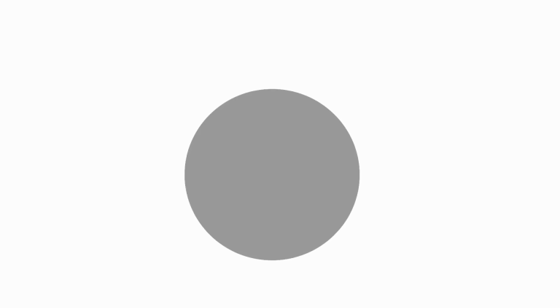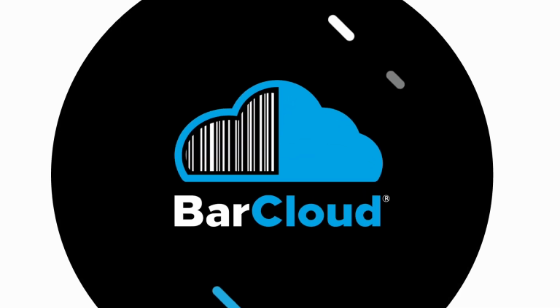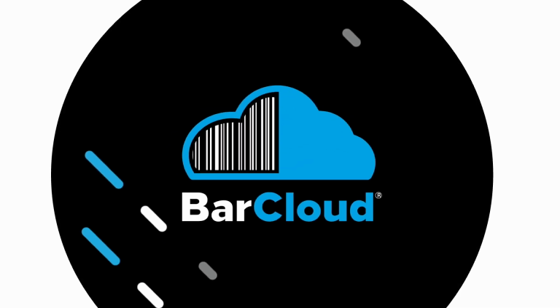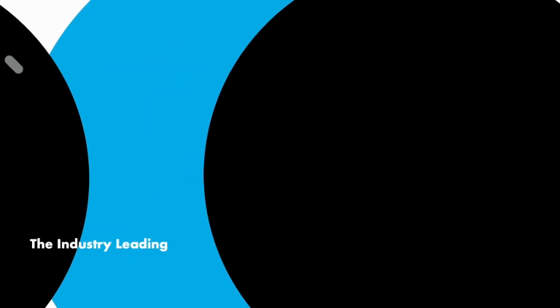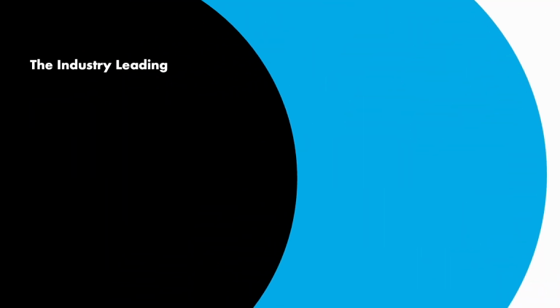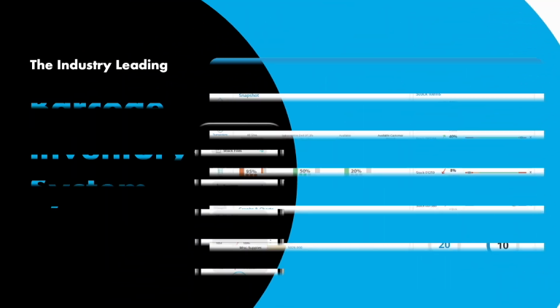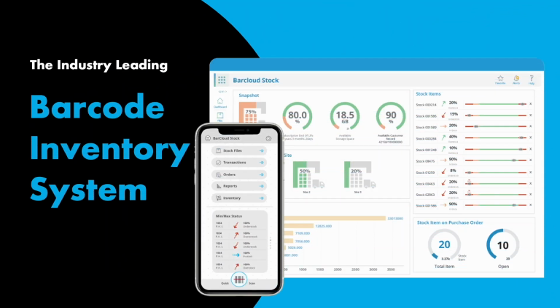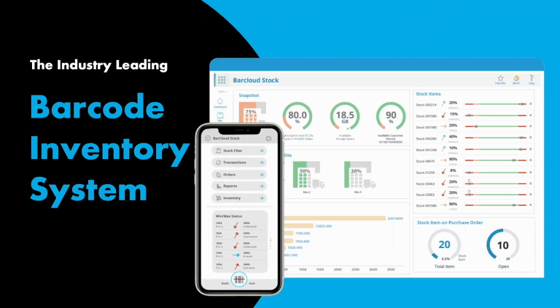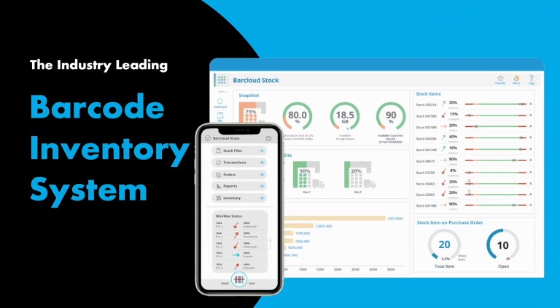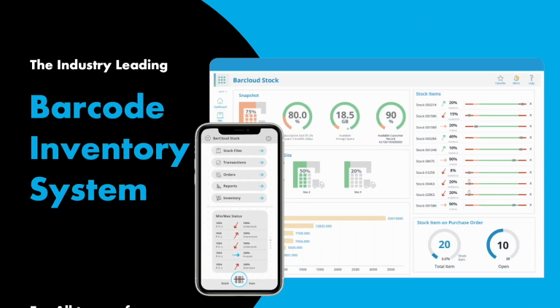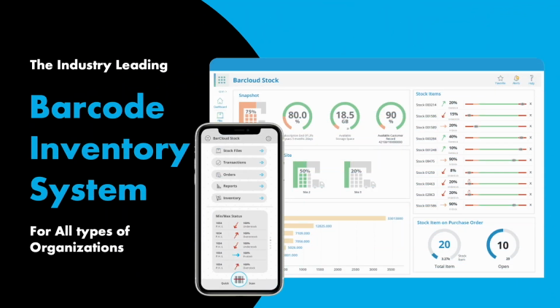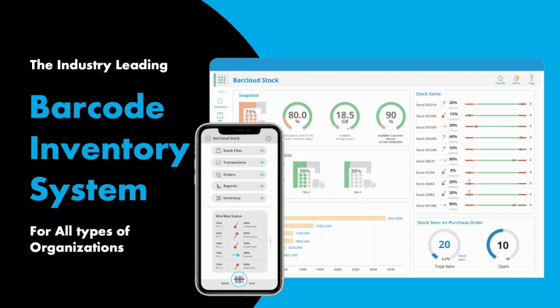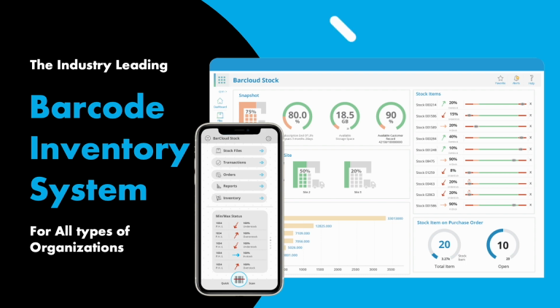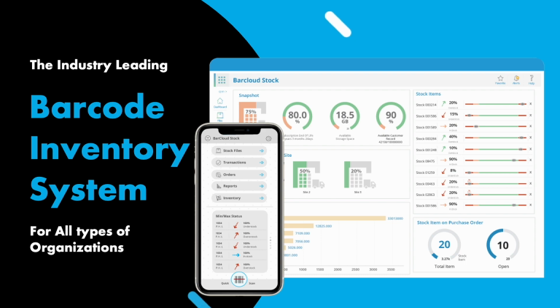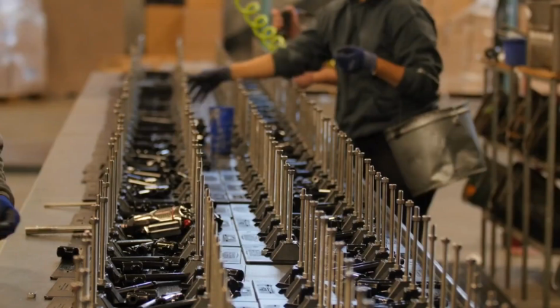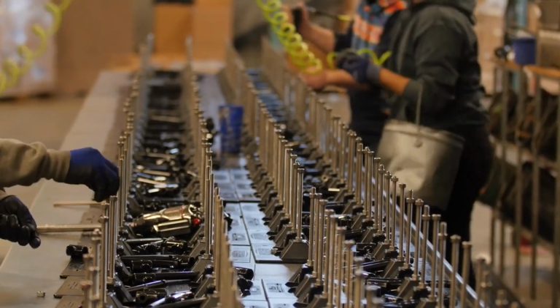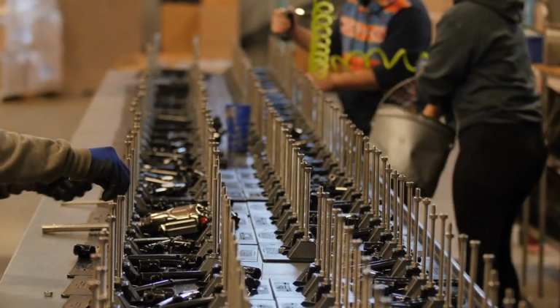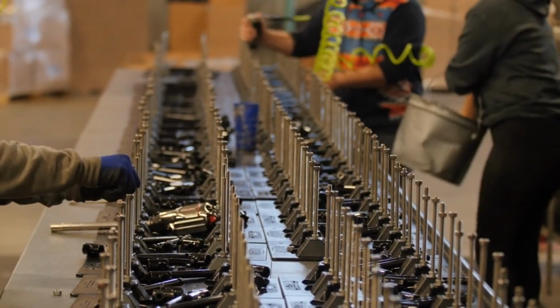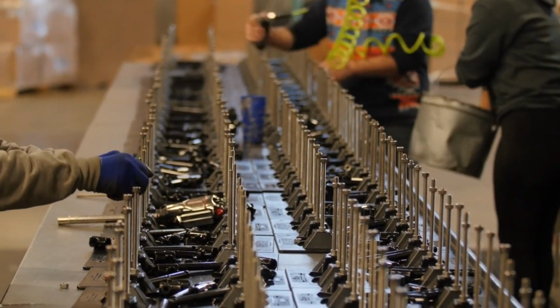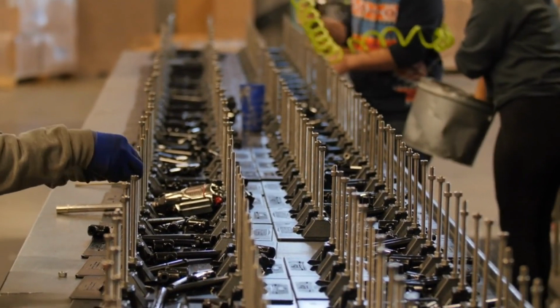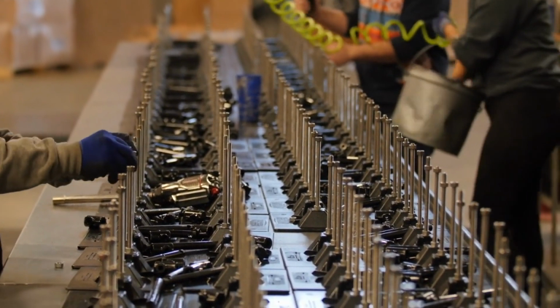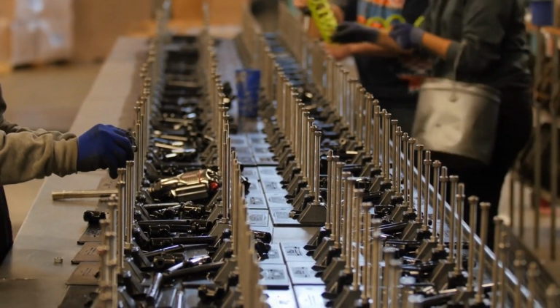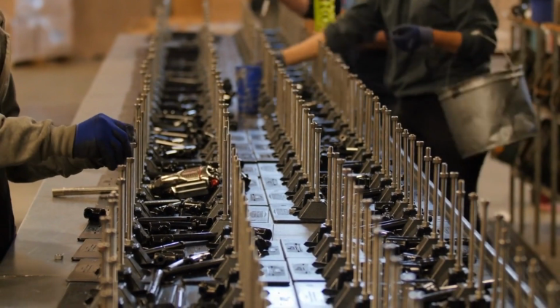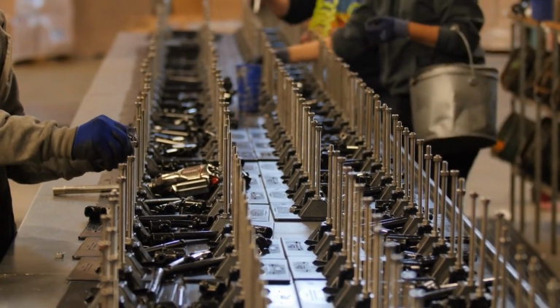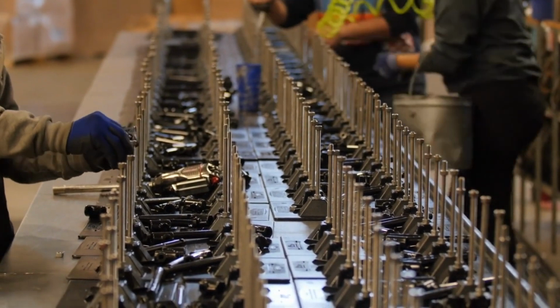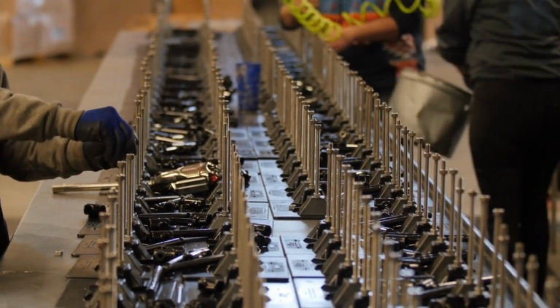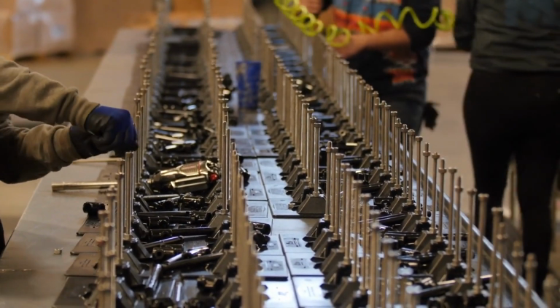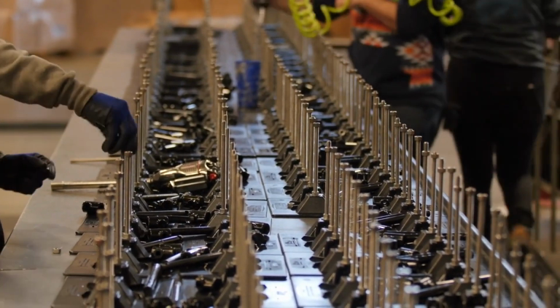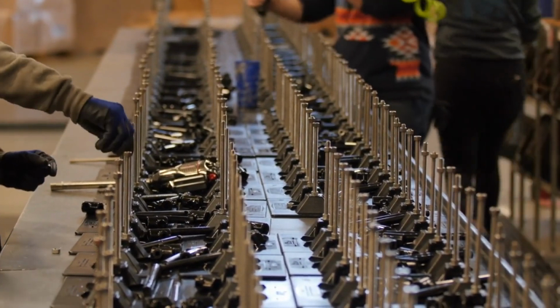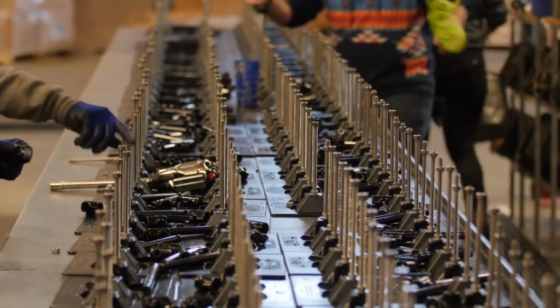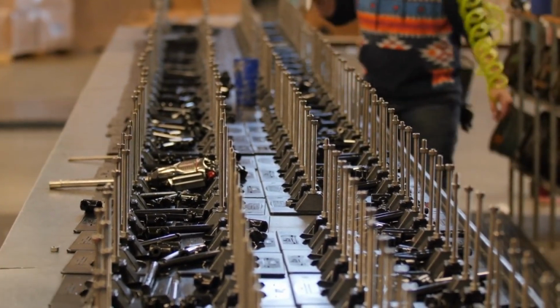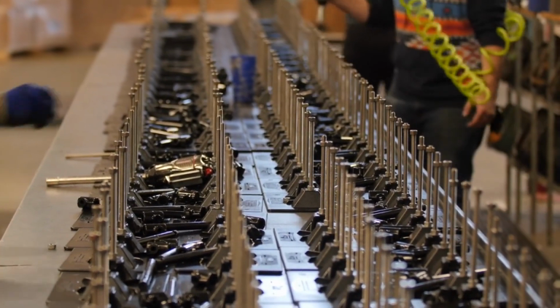Welcome to BarCloud, the industry-leading barcode inventory system for all types of organizations. When it comes to assembling products or creating kits, every step, from procuring raw materials to delivering finished products, holds the key to a company's success.